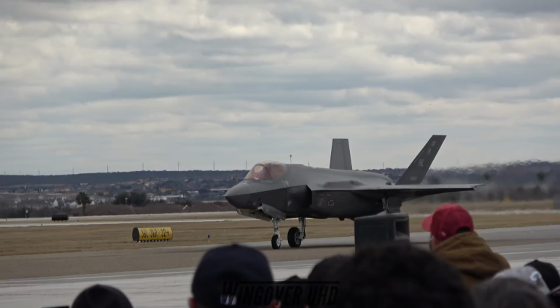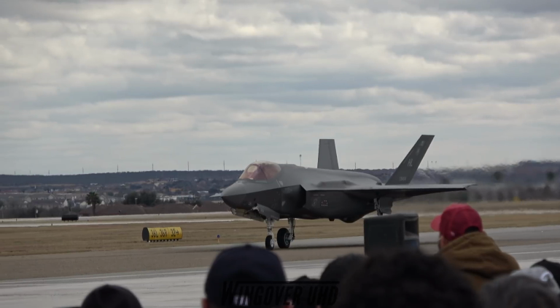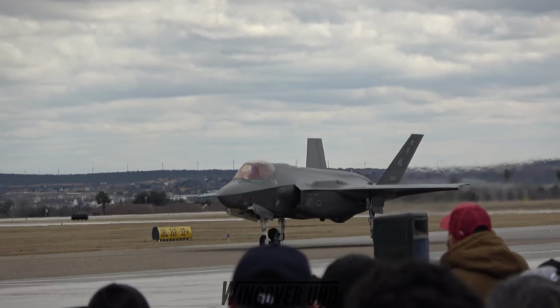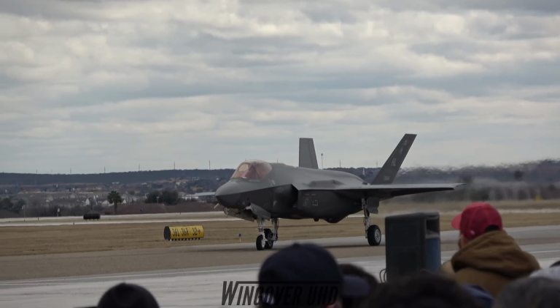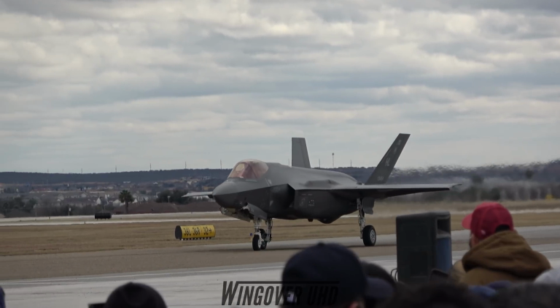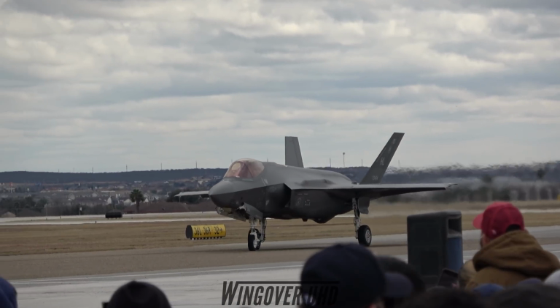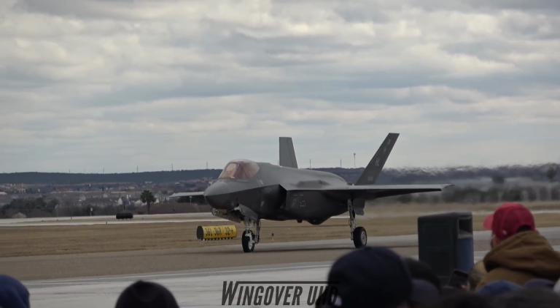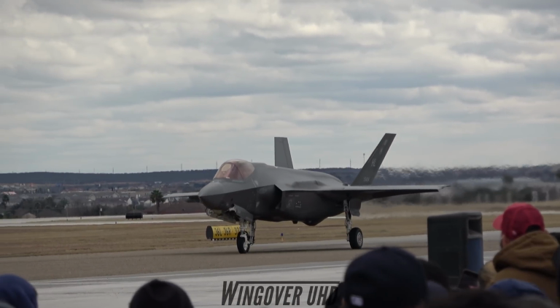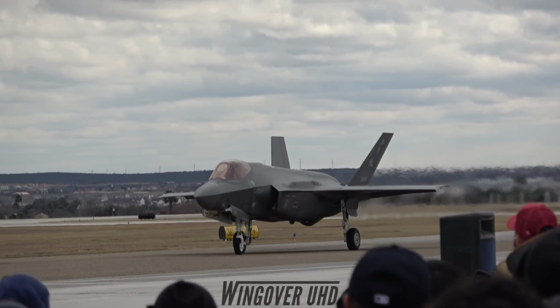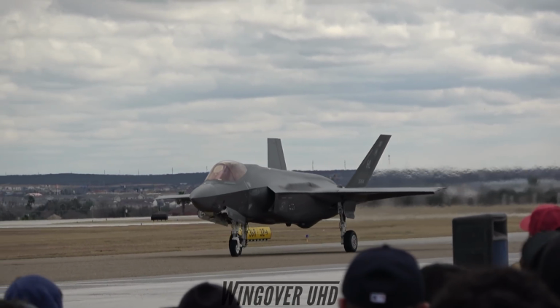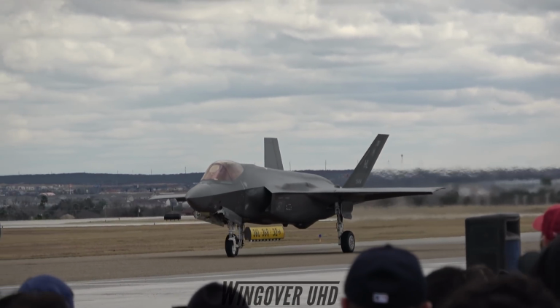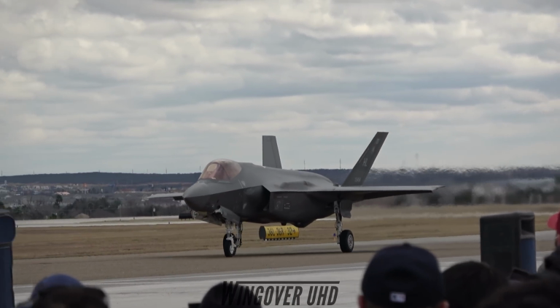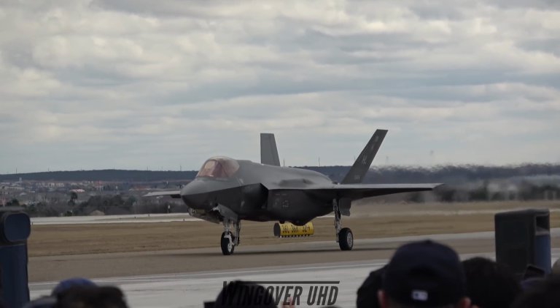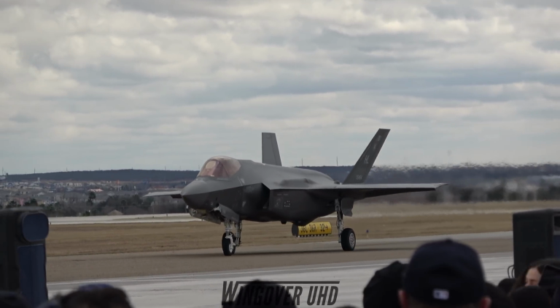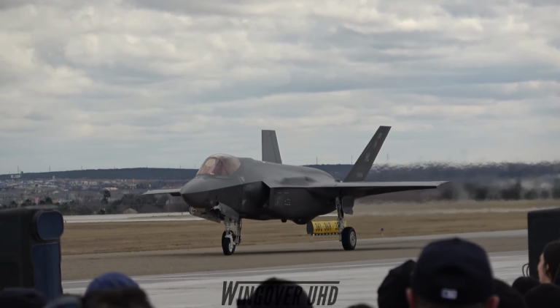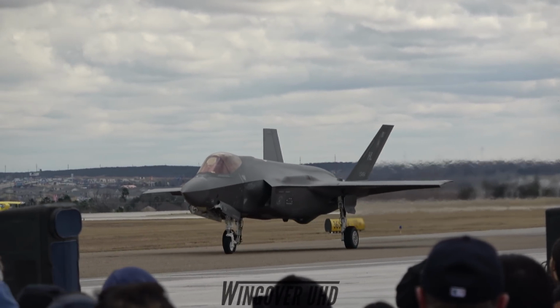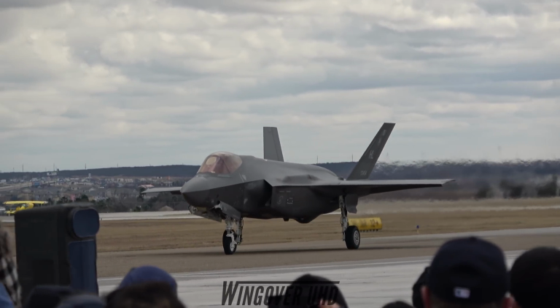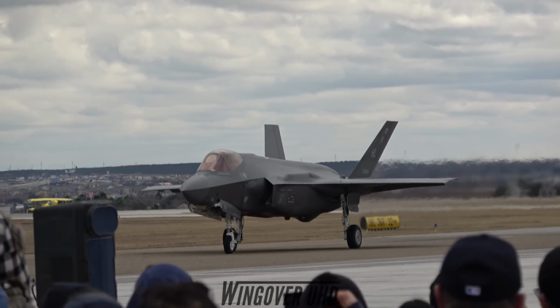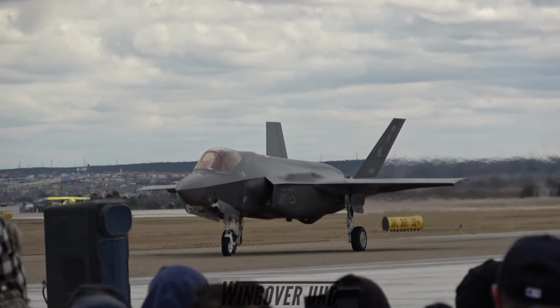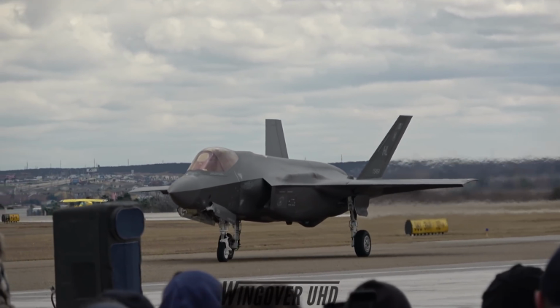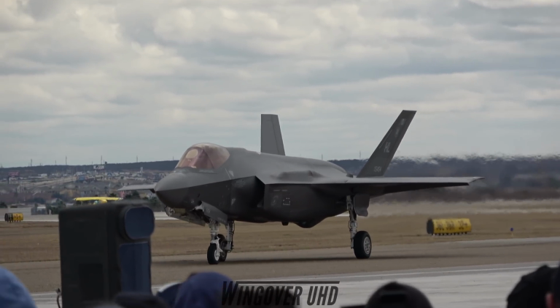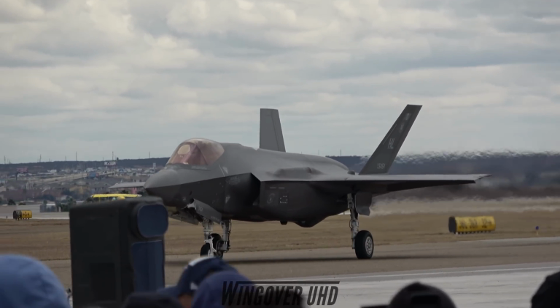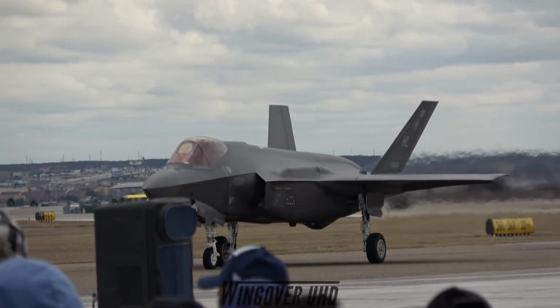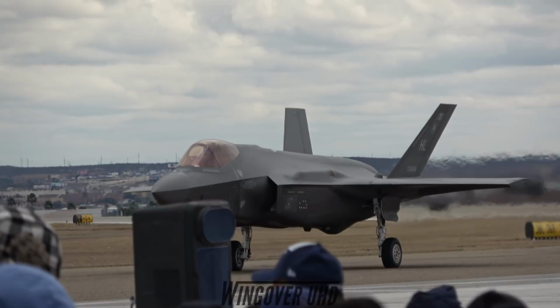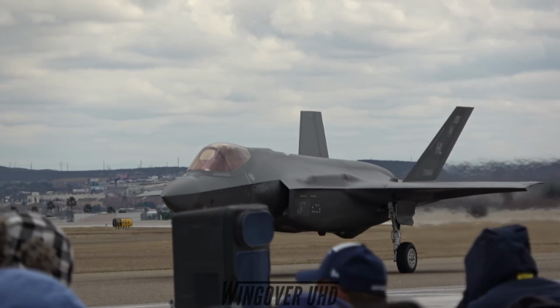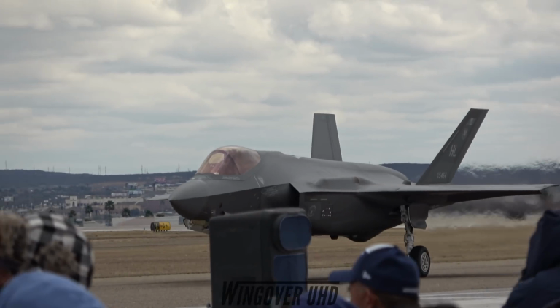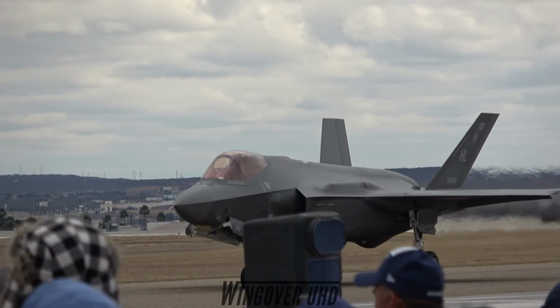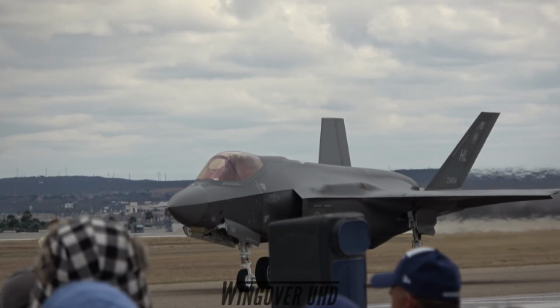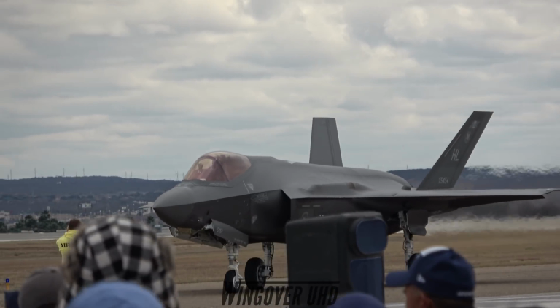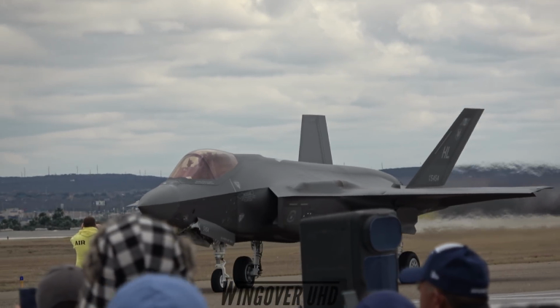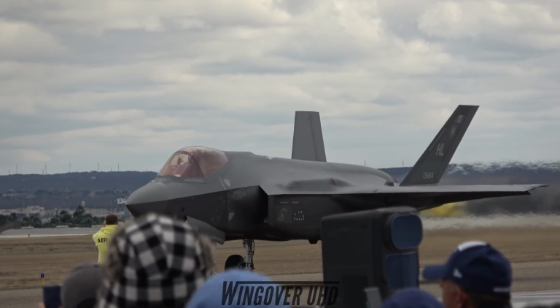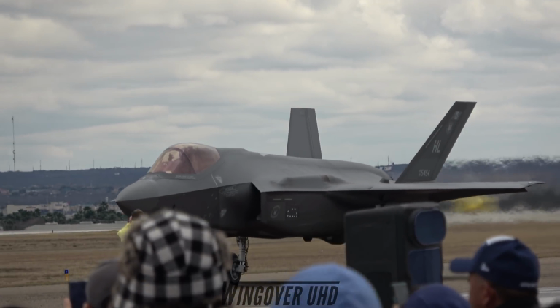Taxiing now, right now — ladies and gentlemen, there it is: your F-35 Lightning II from the United States Air Force, Air Combat Command!